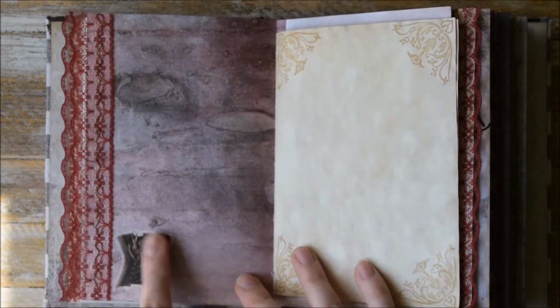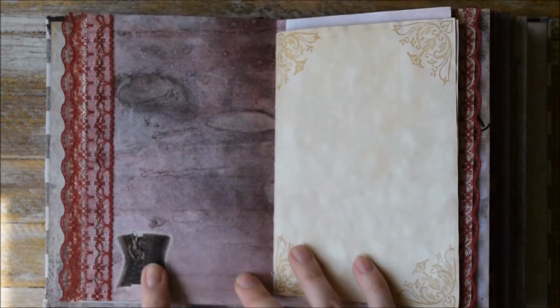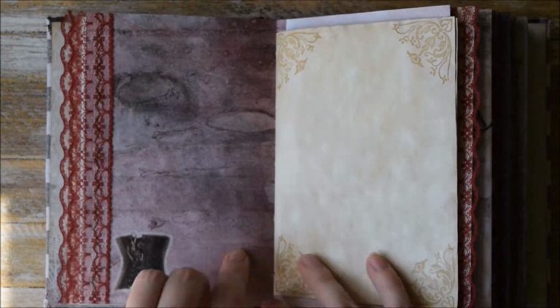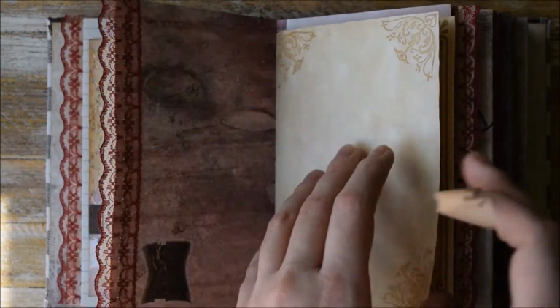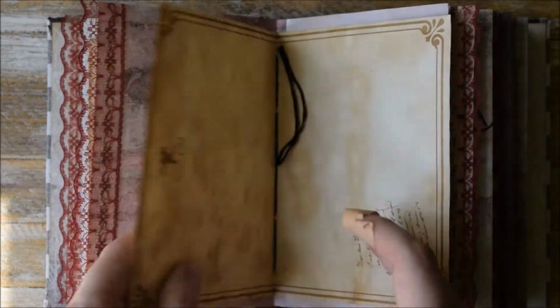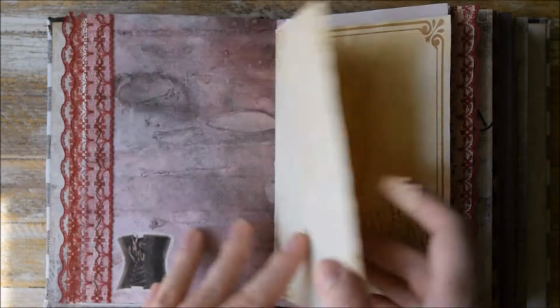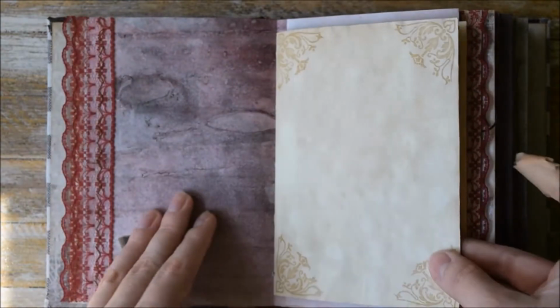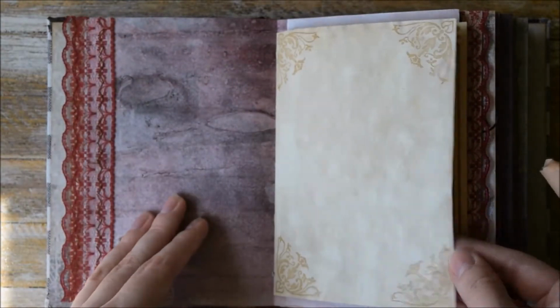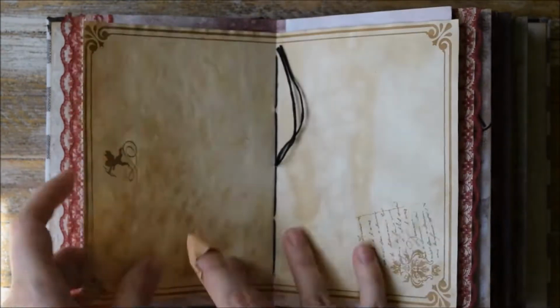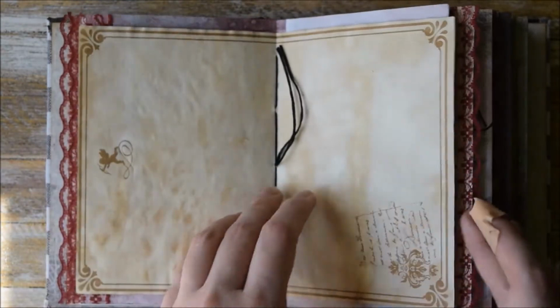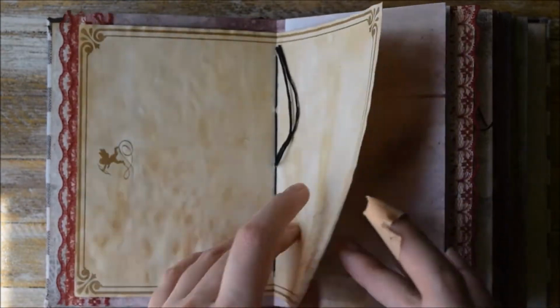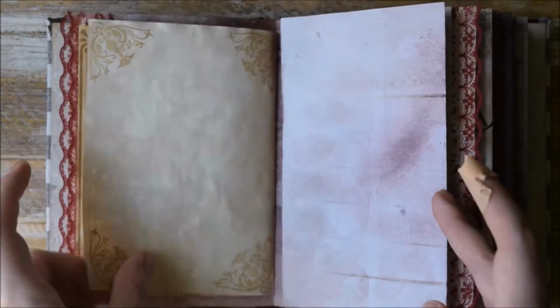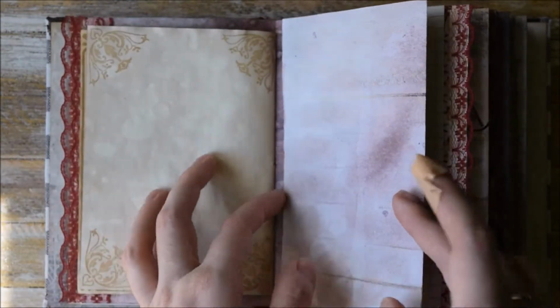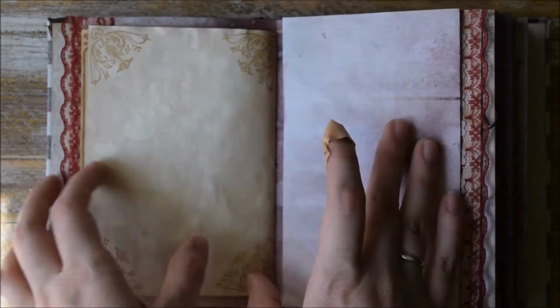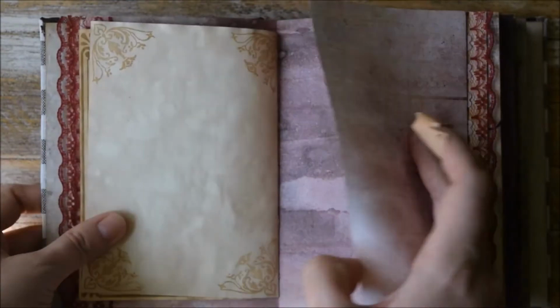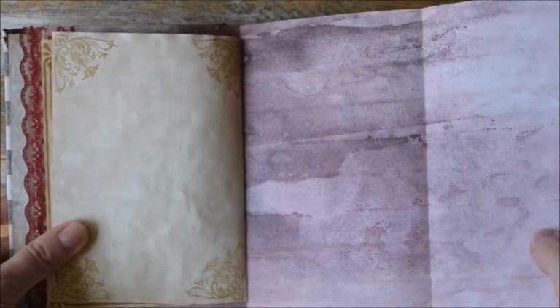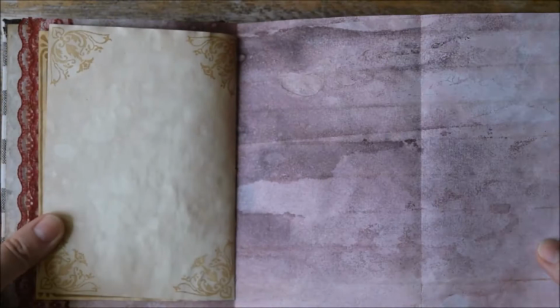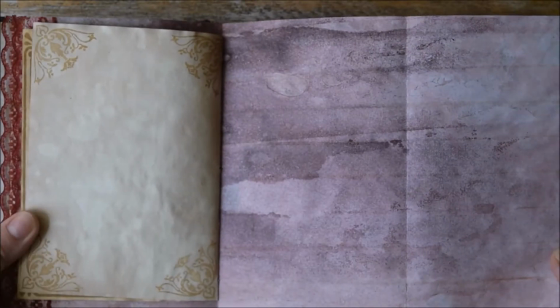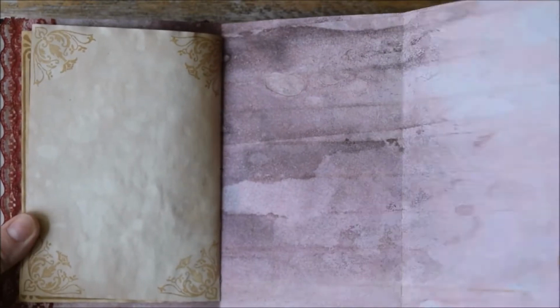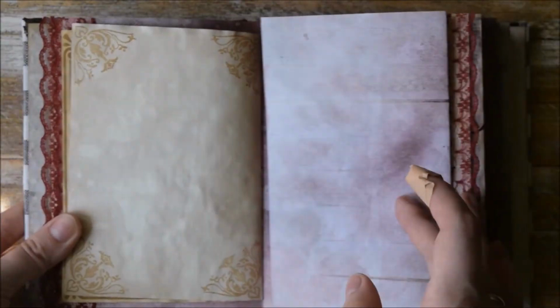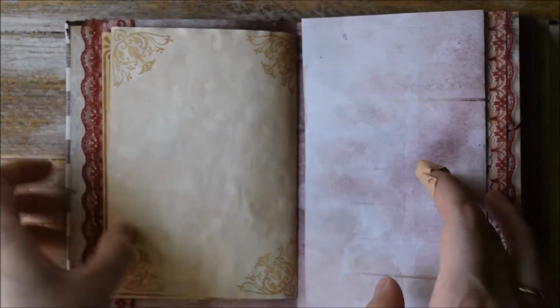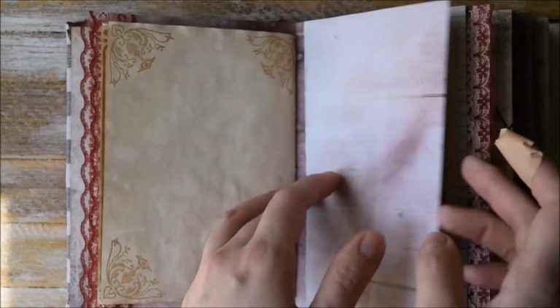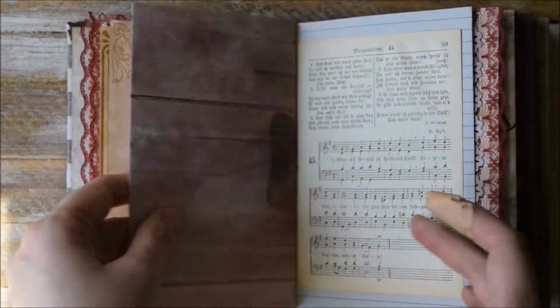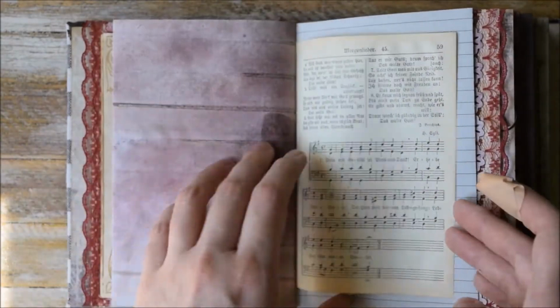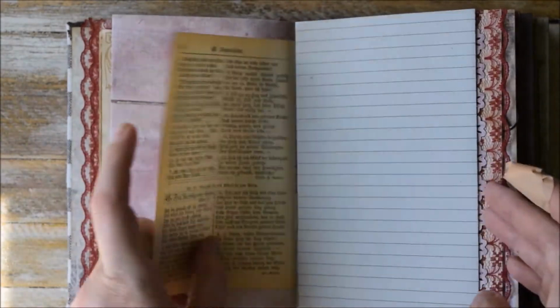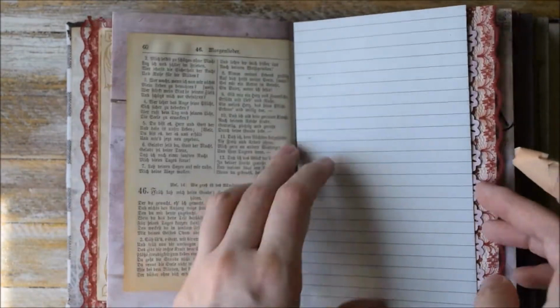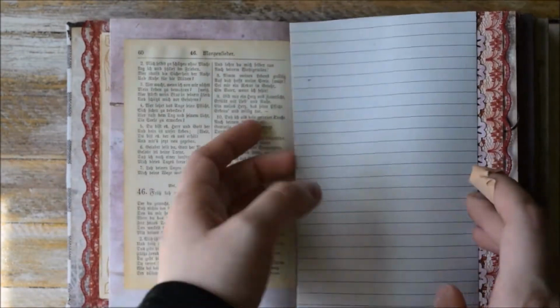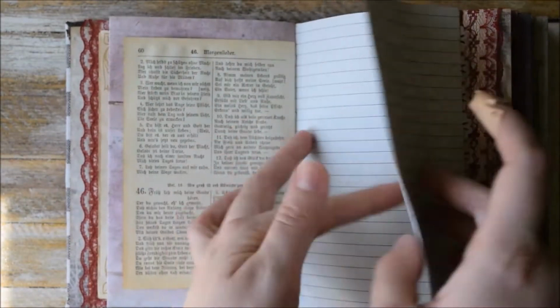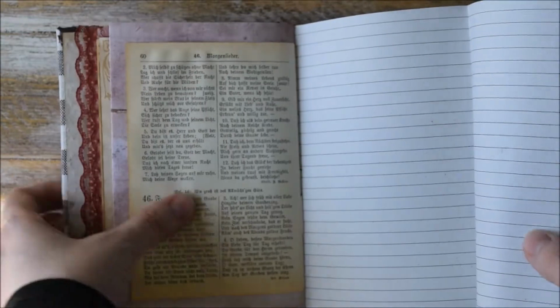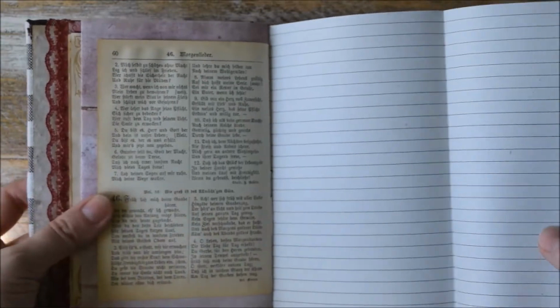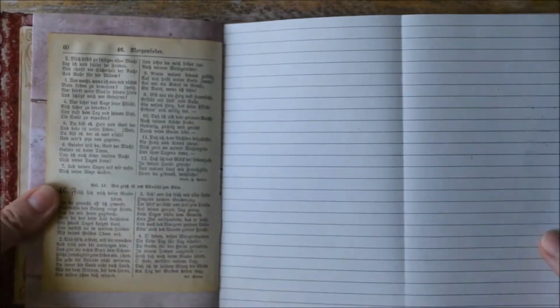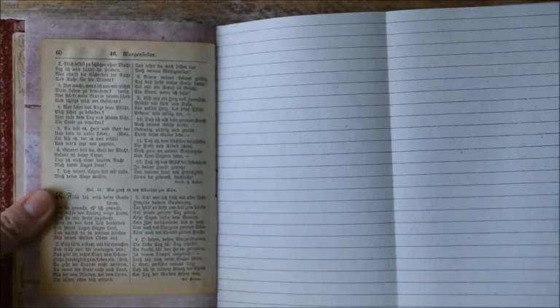Some stickers, more laces, and of course some stamping. Different types of paper. Another fold out here.